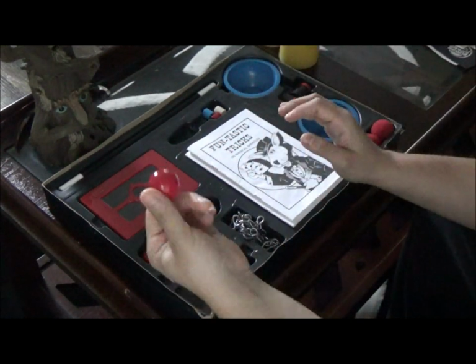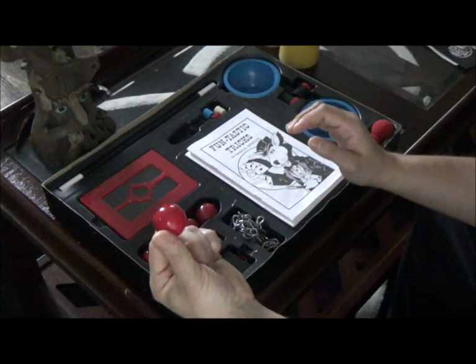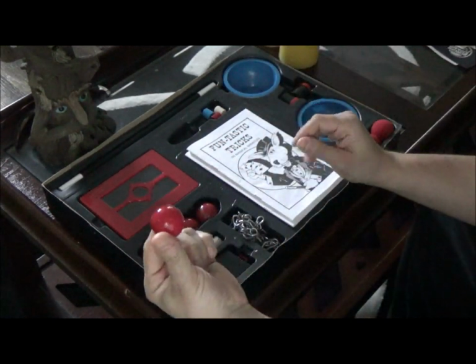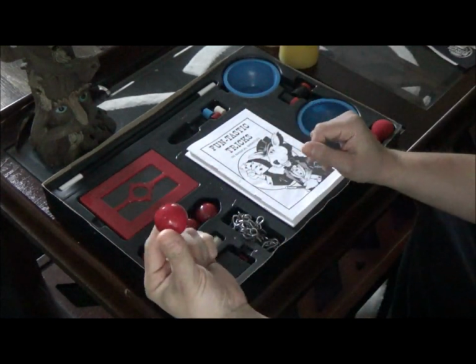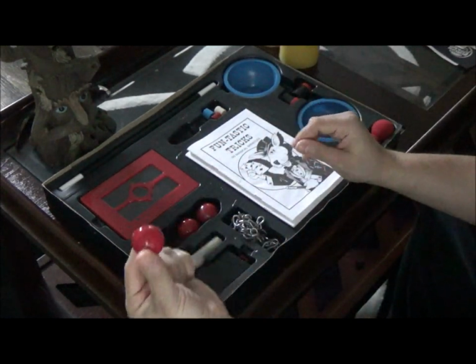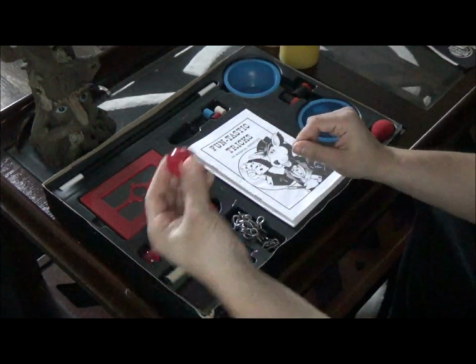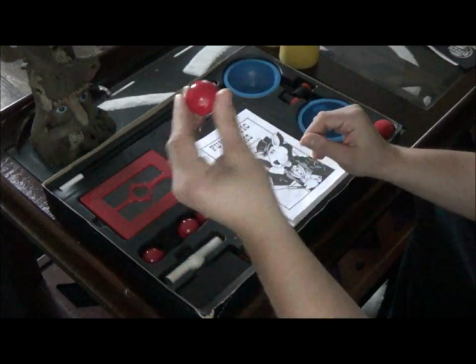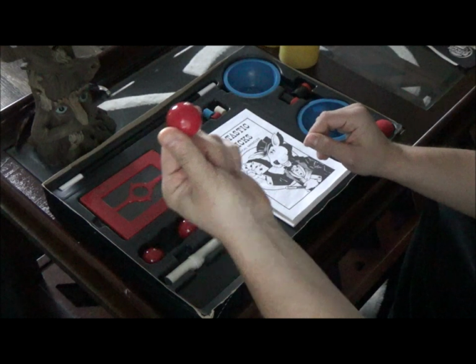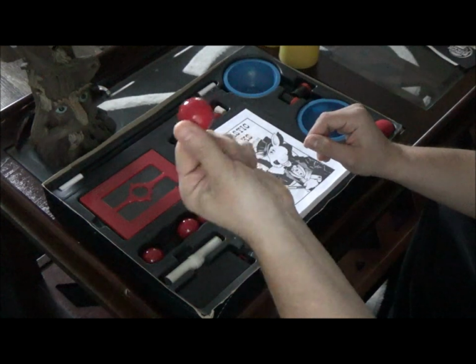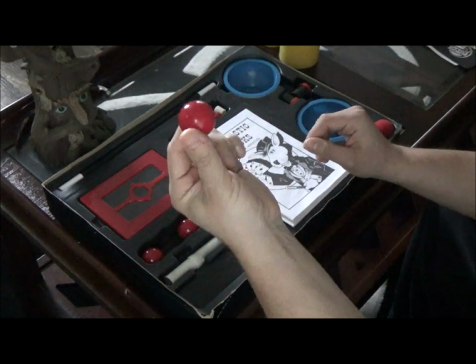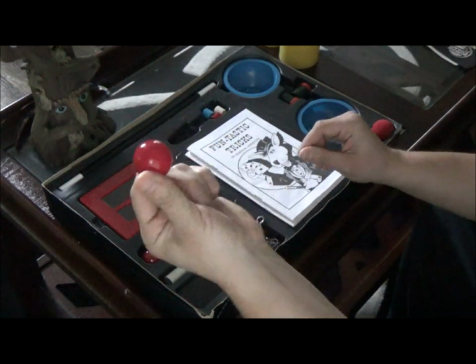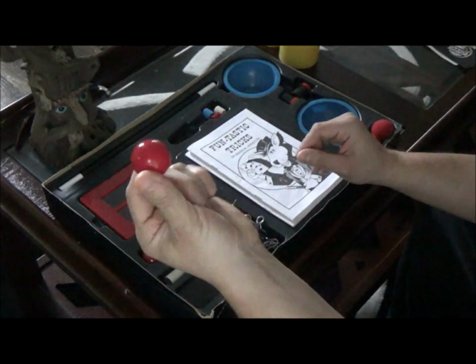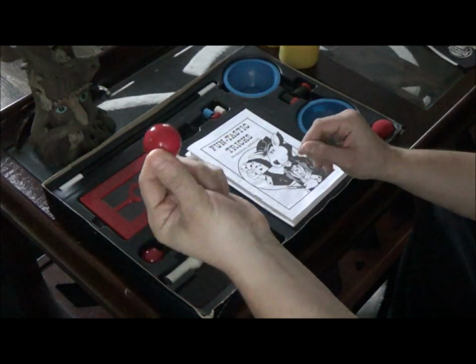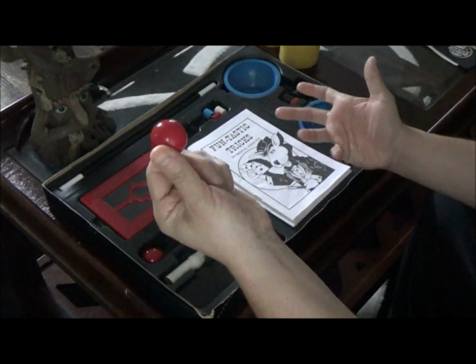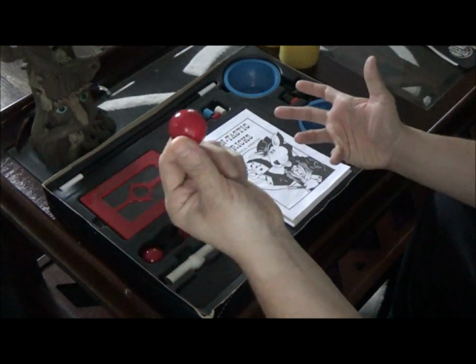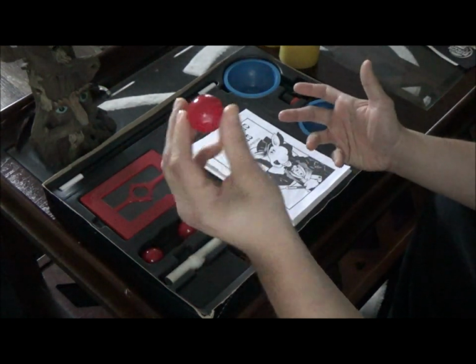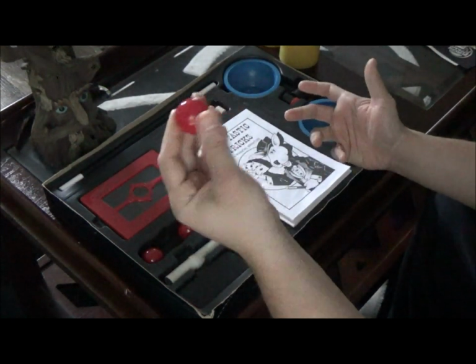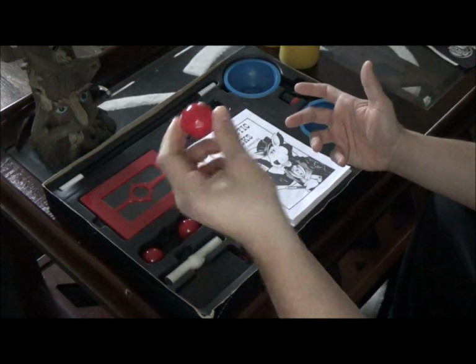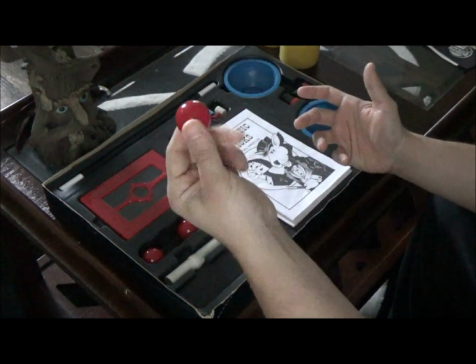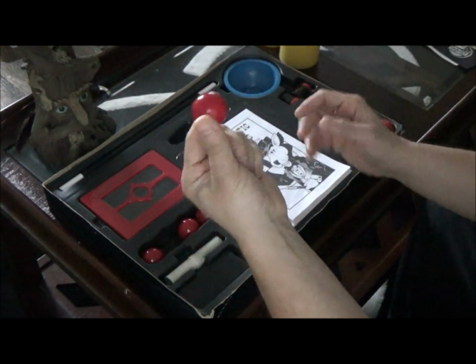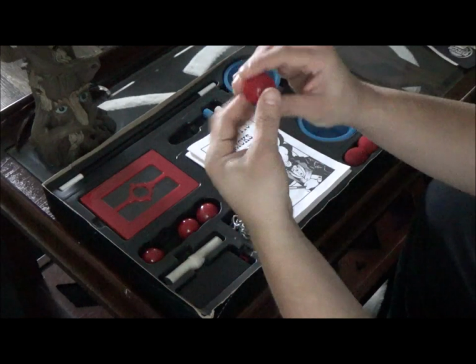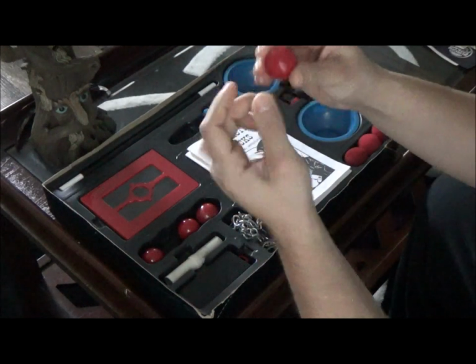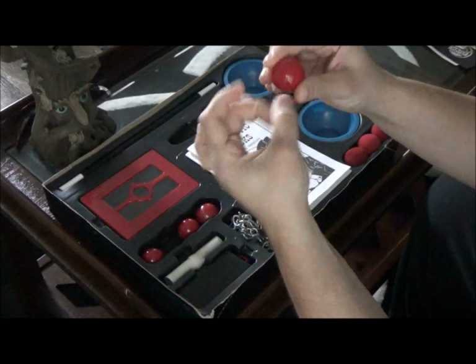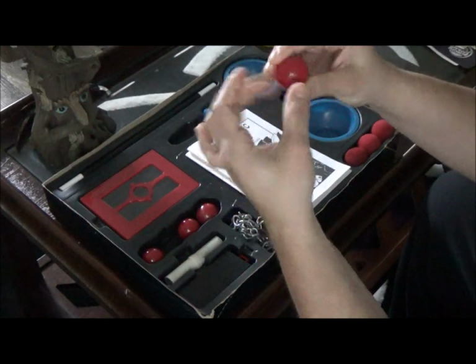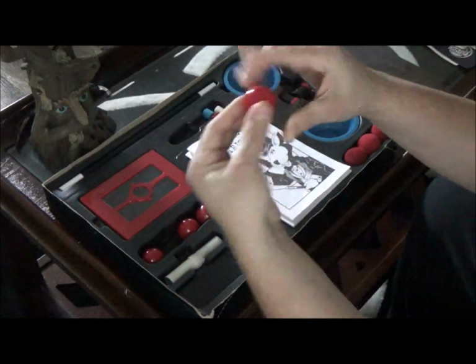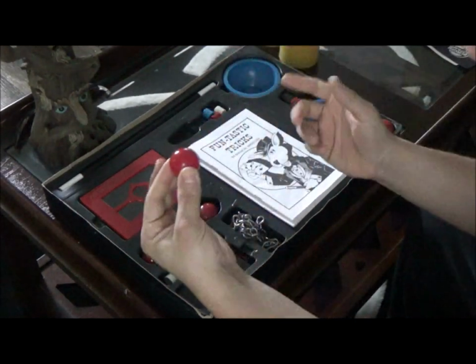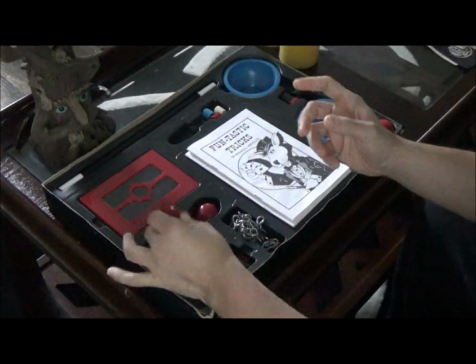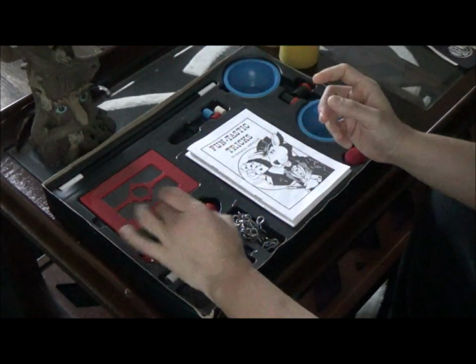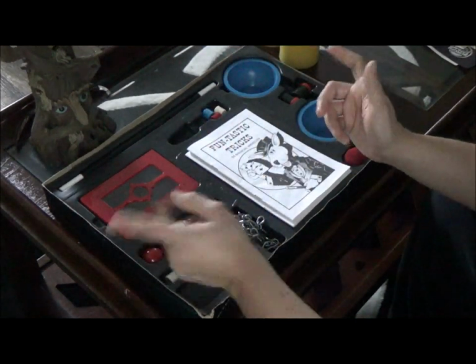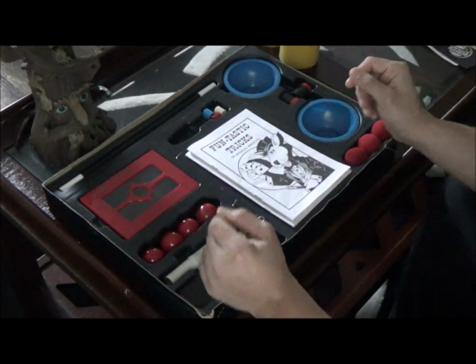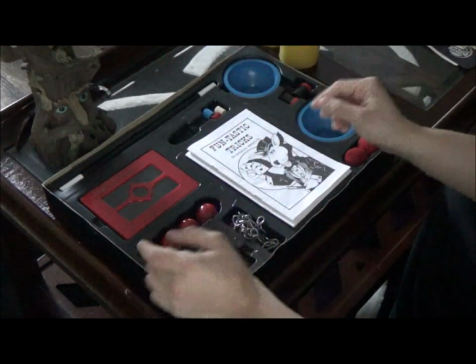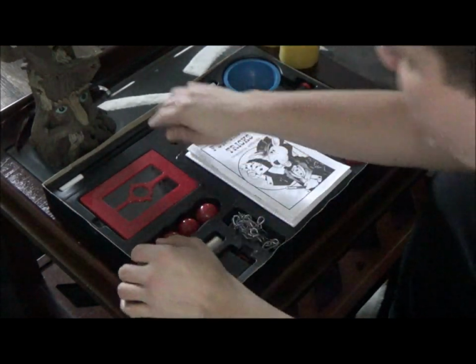Also inside you have your billiard balls - this is really cool, top-of-the-line tricks. Billiard balls can be very difficult, and this is for more advanced sleight of hand. If you practice and study them very well, you'll have a great time with these. They're red and made out of plastic, but they're very durable.